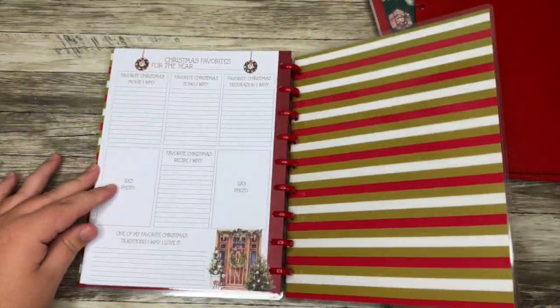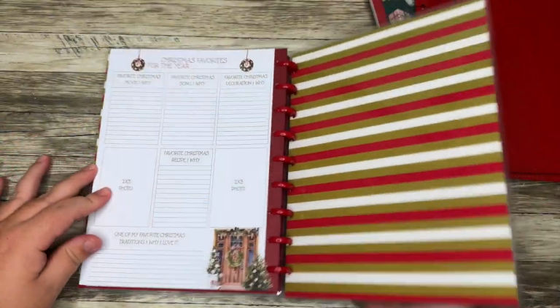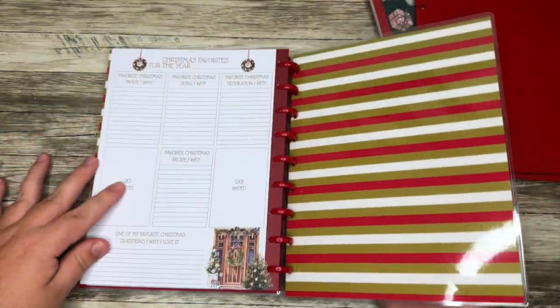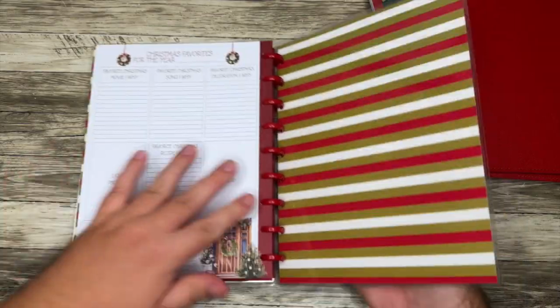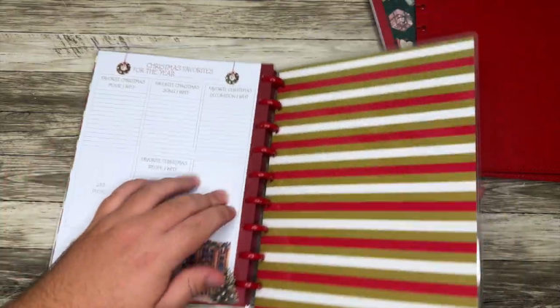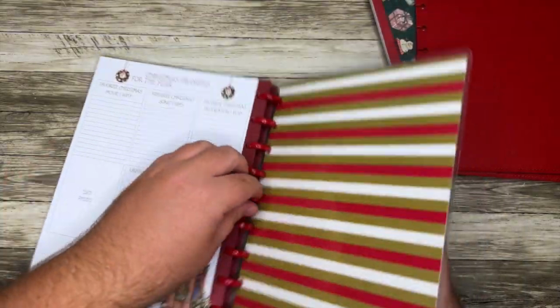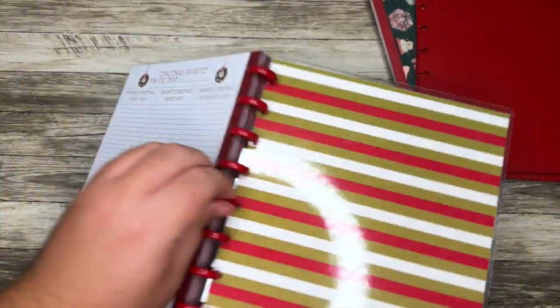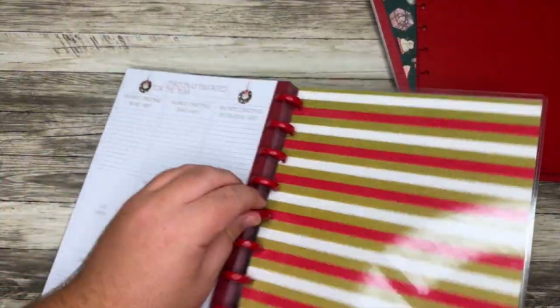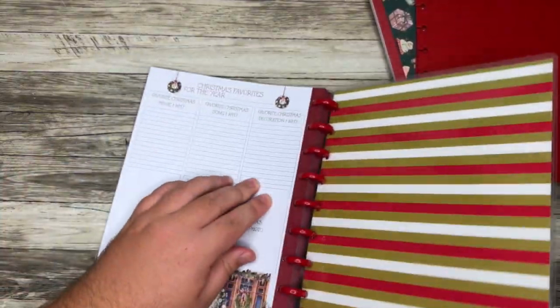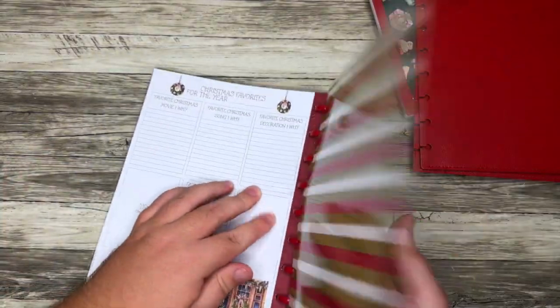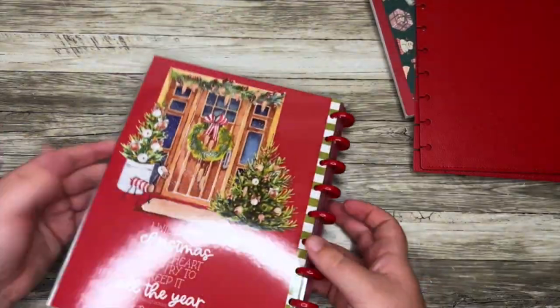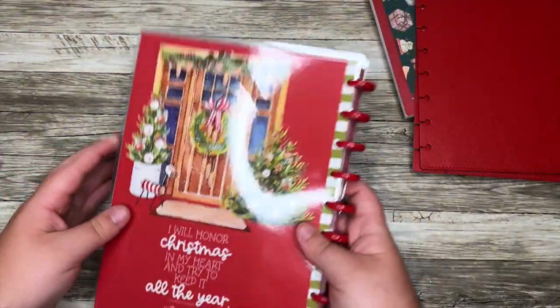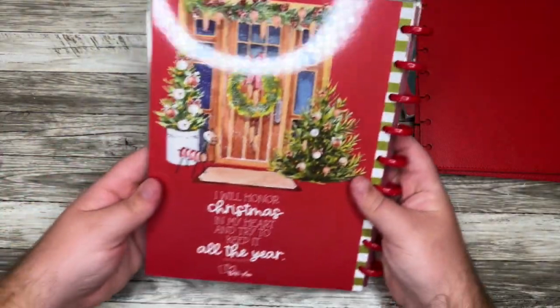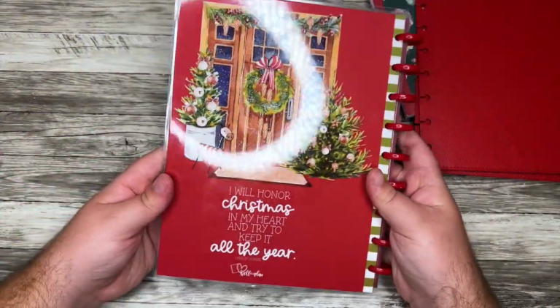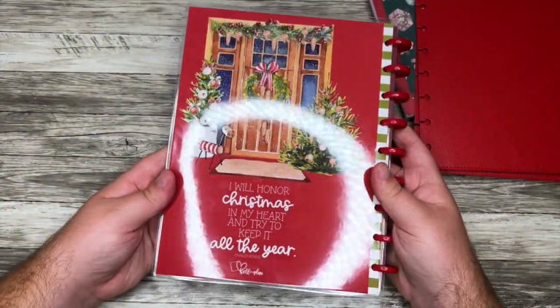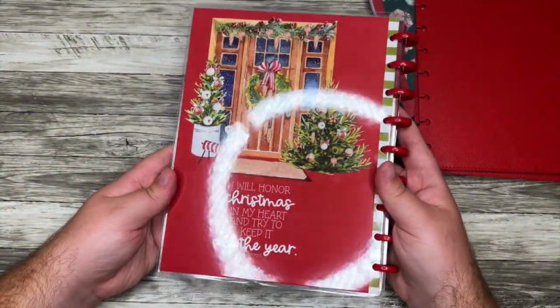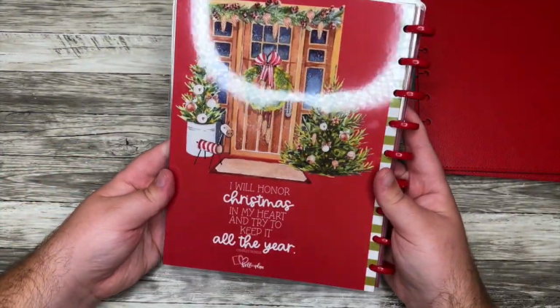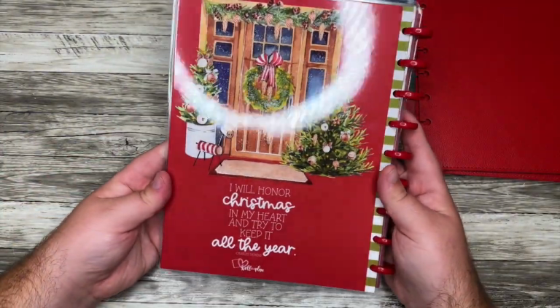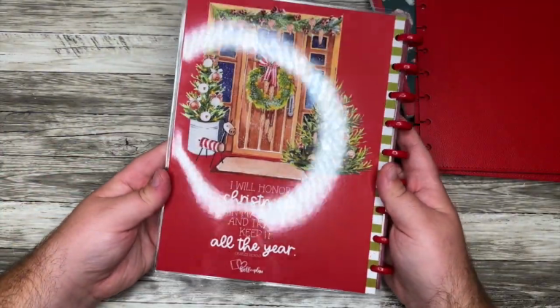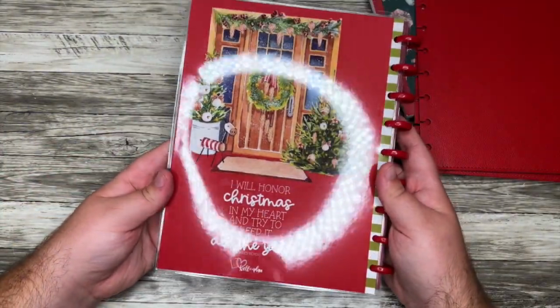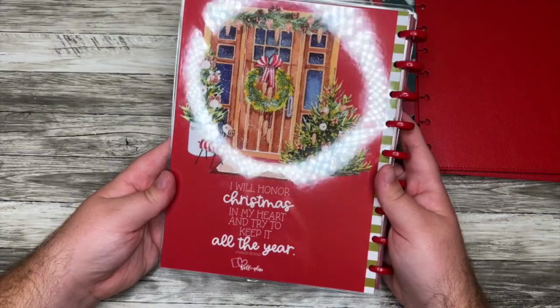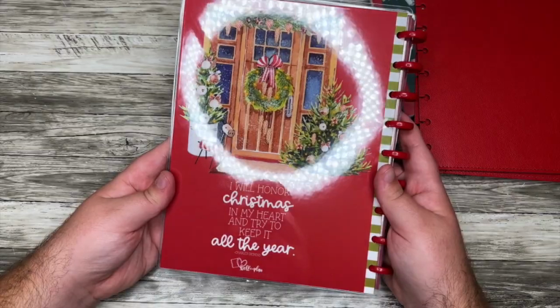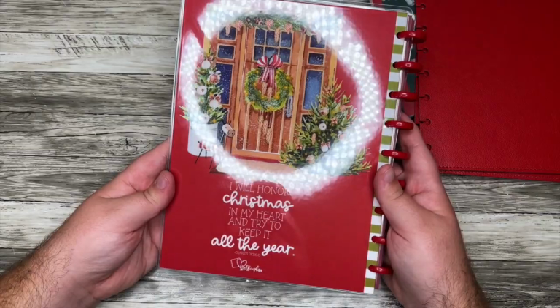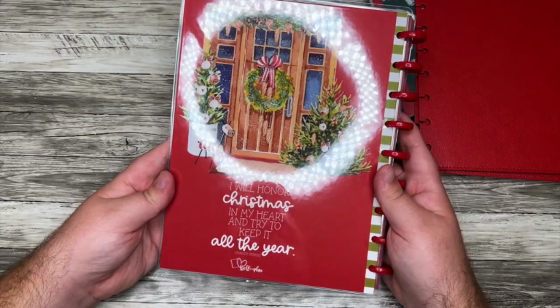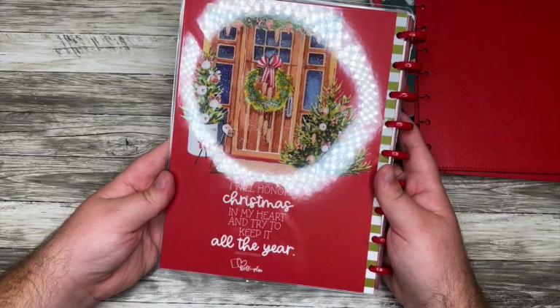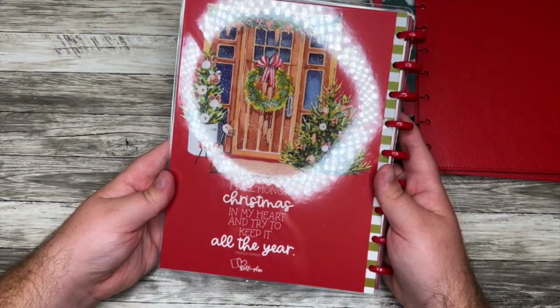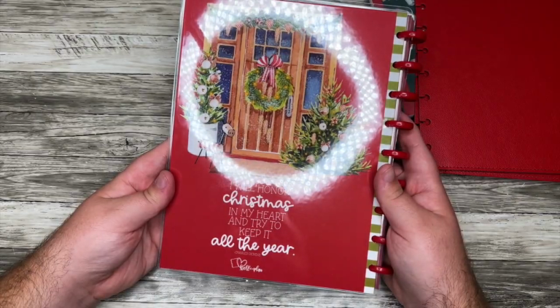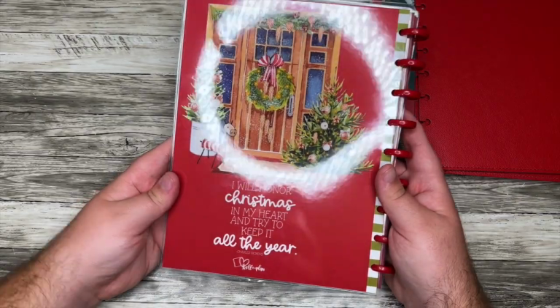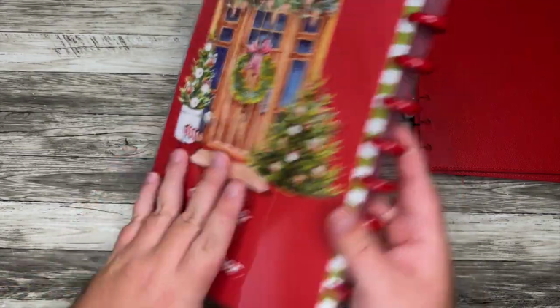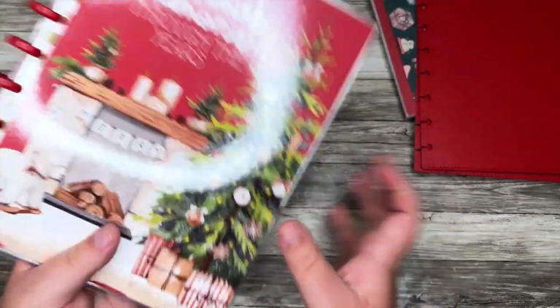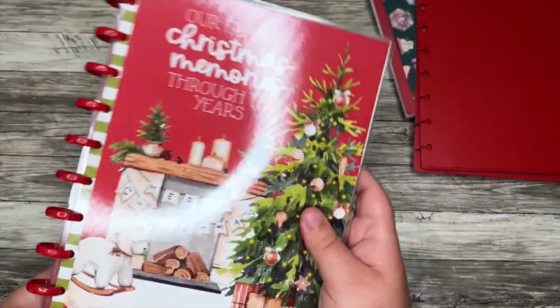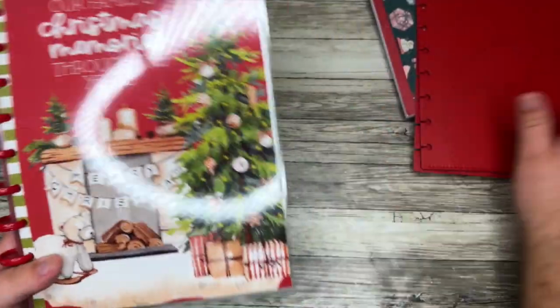And then we have the back cover here which reads: 'I will honor Christmas in my heart and try to keep it all the year.' Love it. I love Christmas.